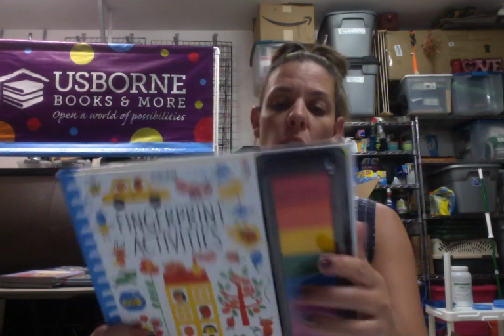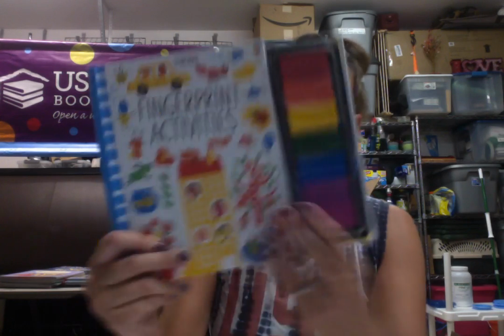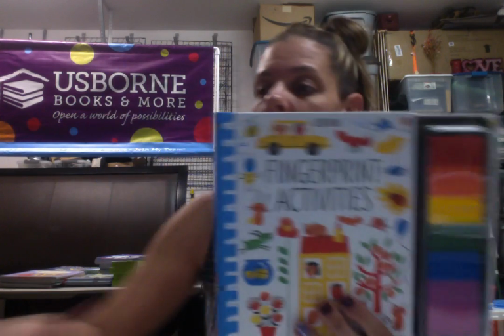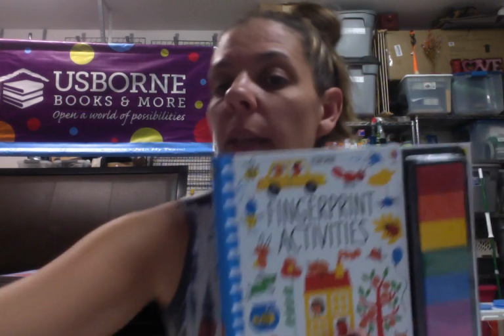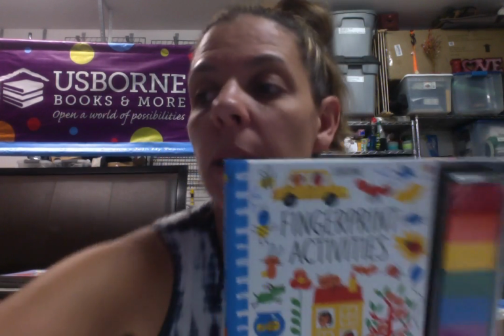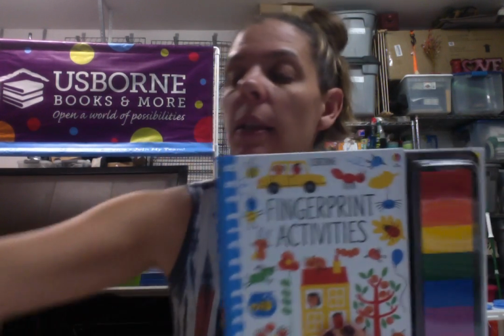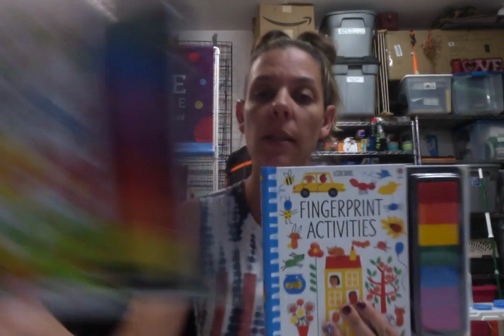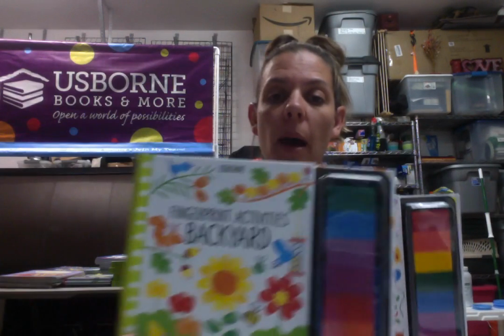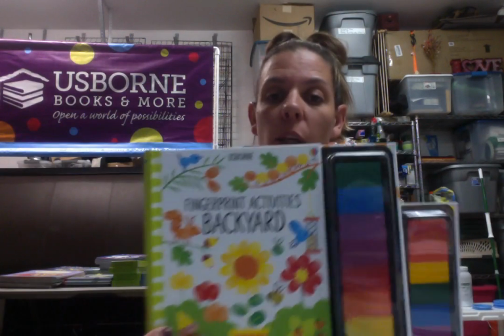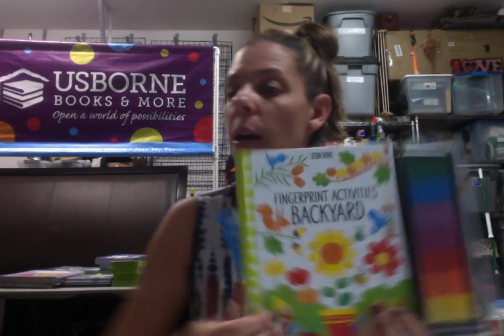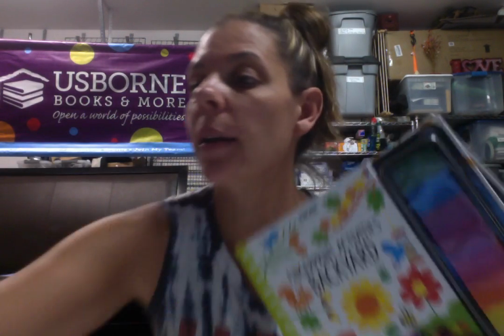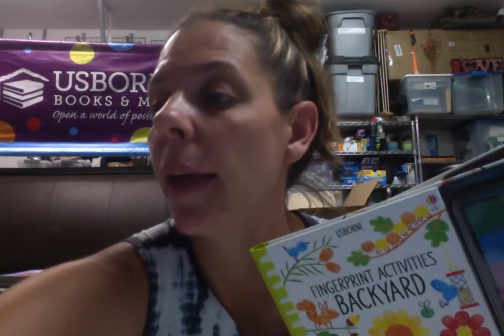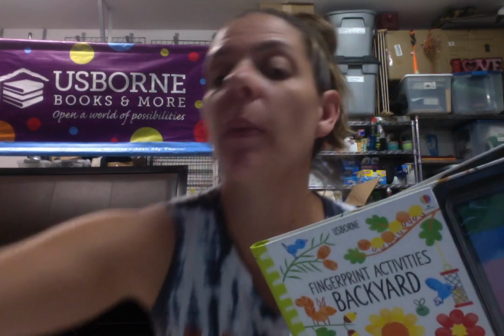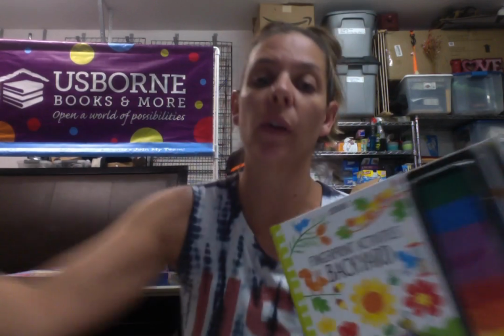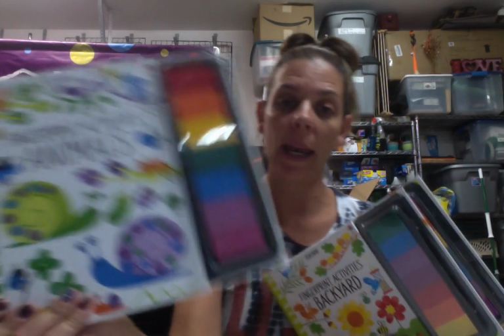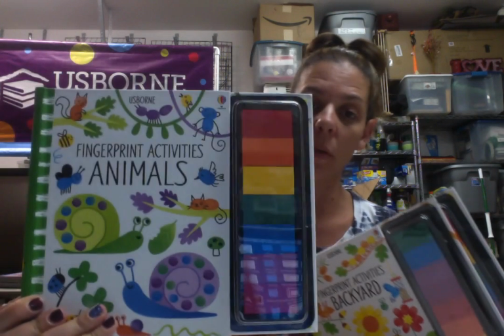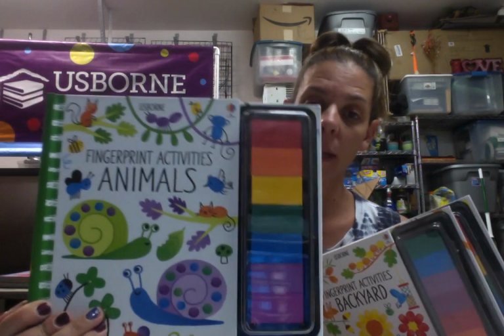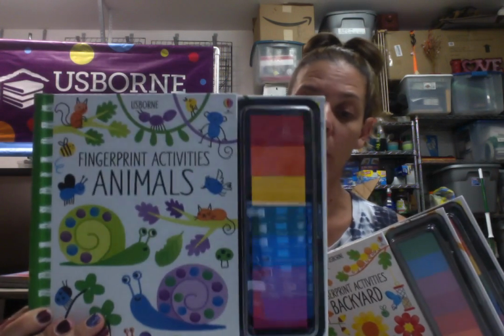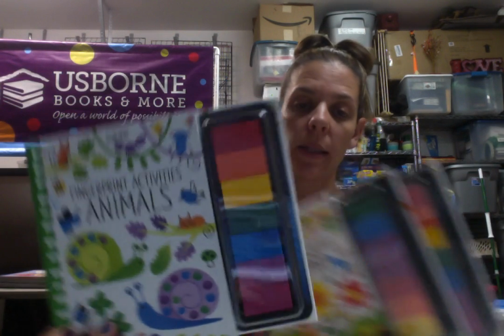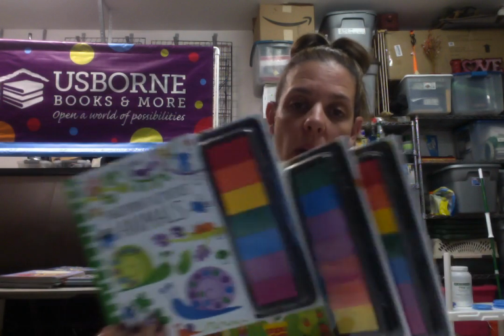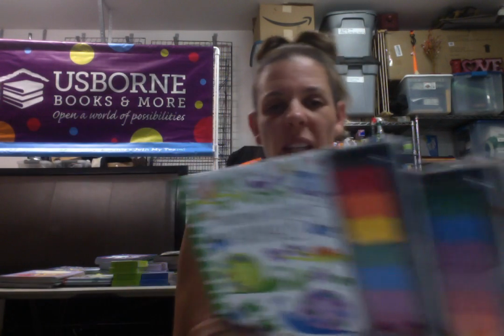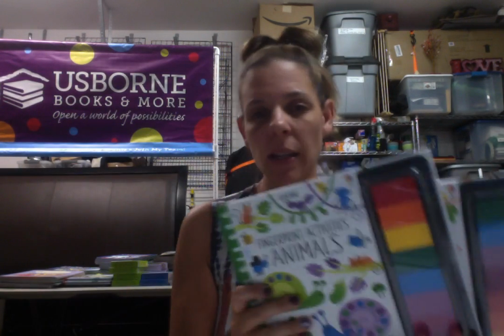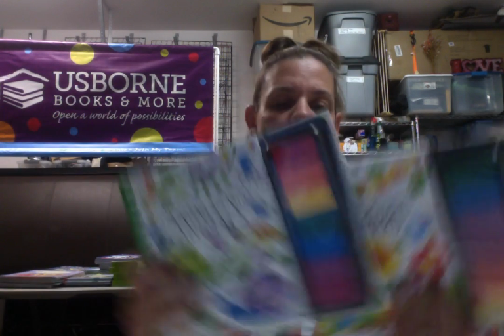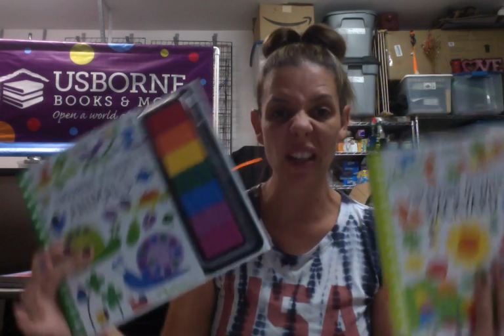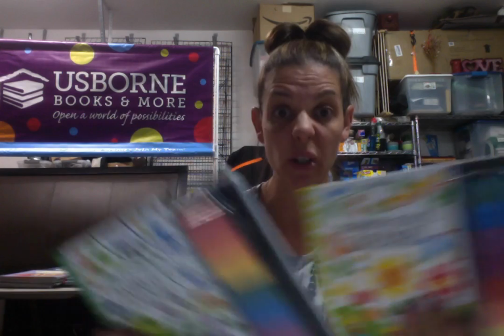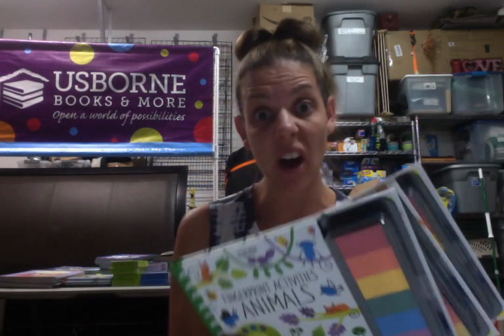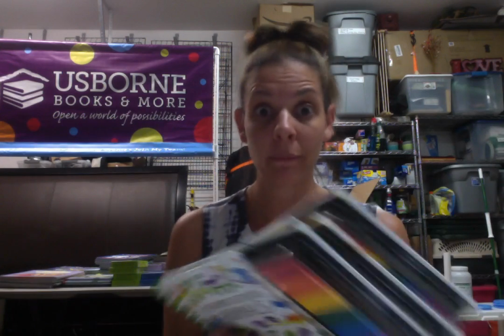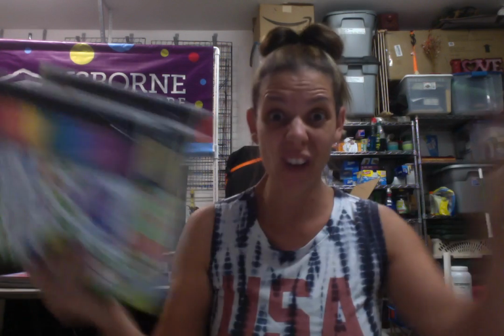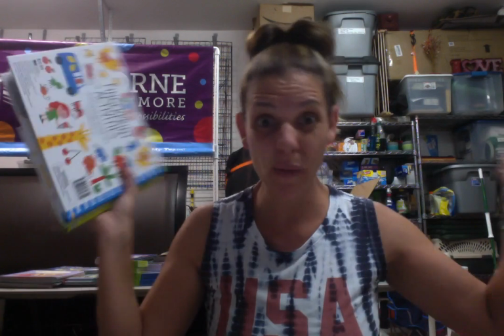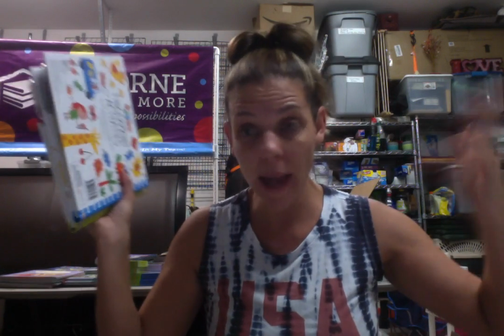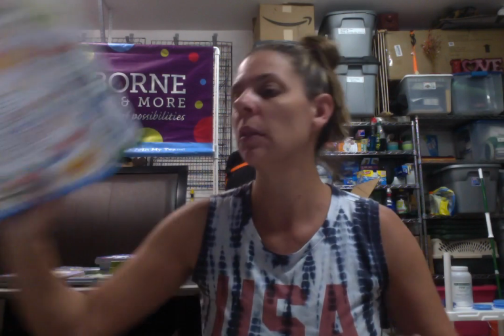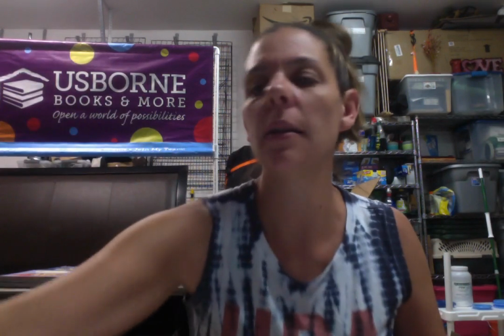This one is fingerprint activities, this one is backyard, and then this is my favorite one — animals. I have a bunch of these. These are $15.99, so we're going to do $8 — half off.